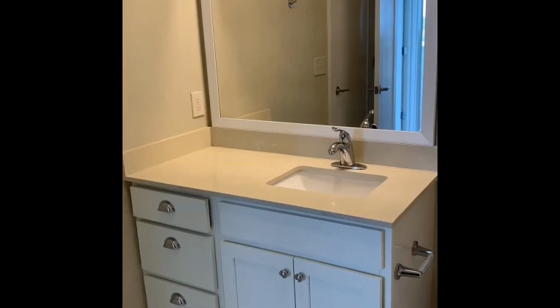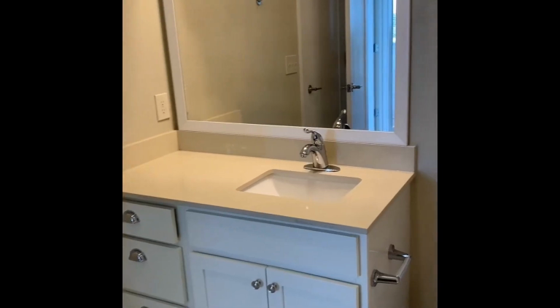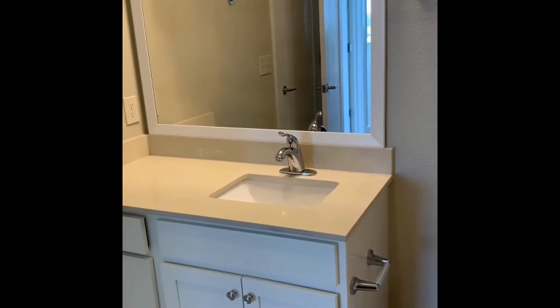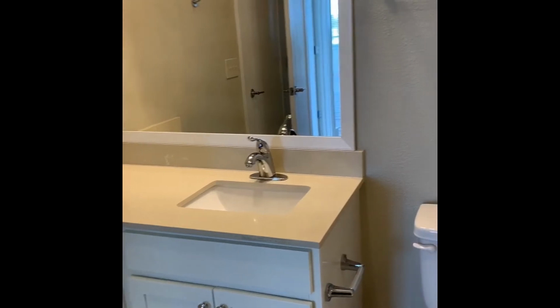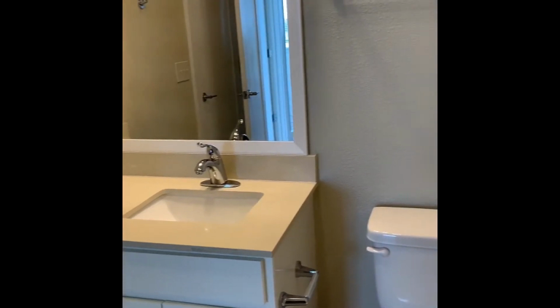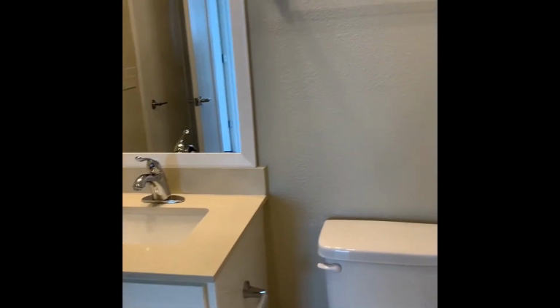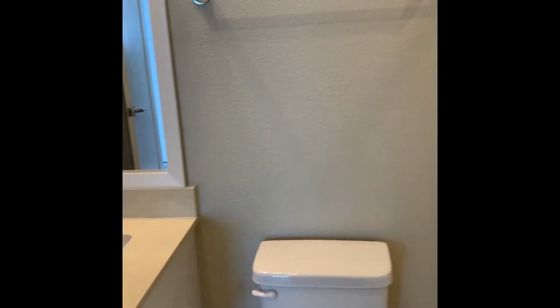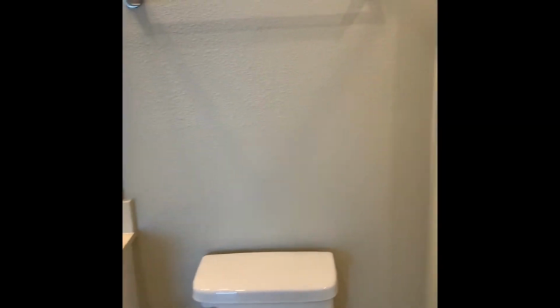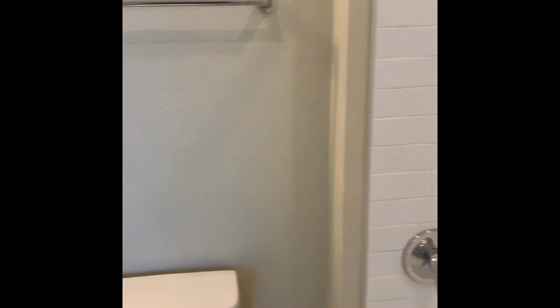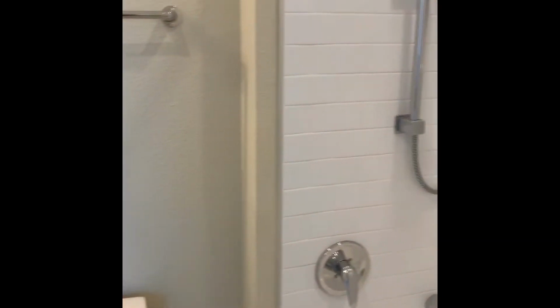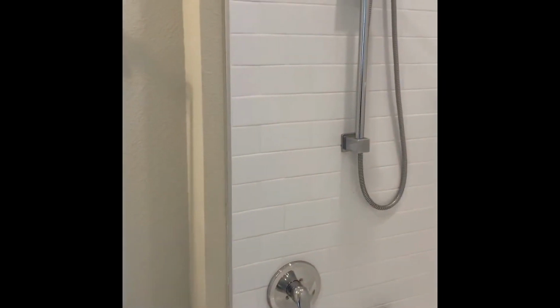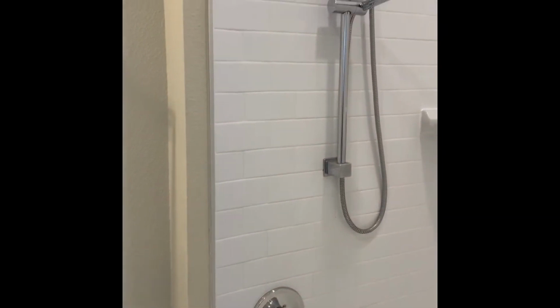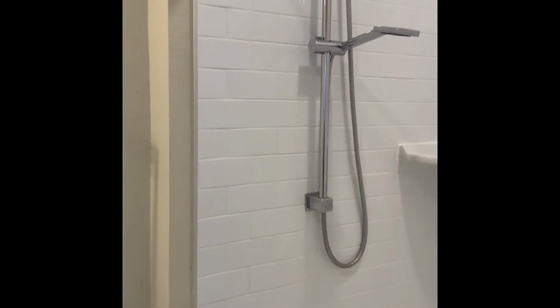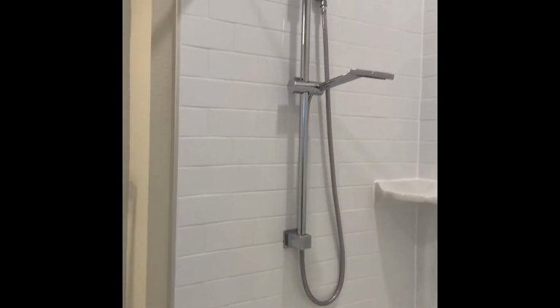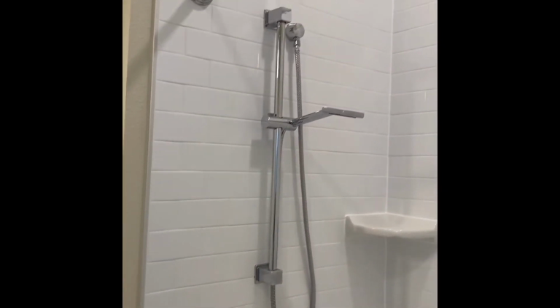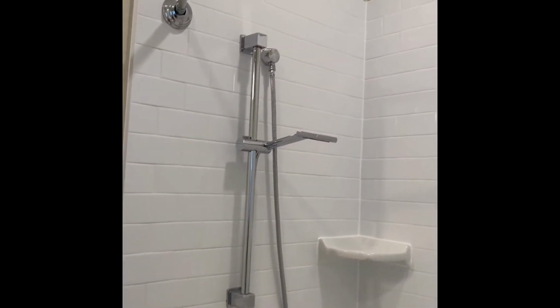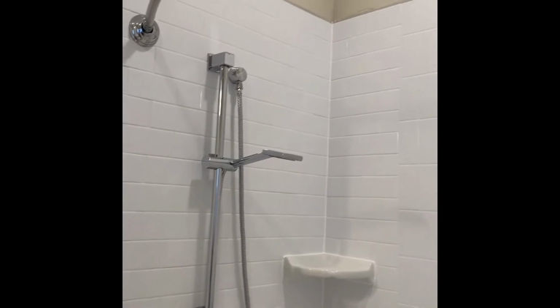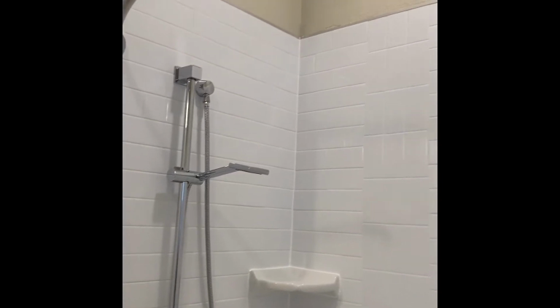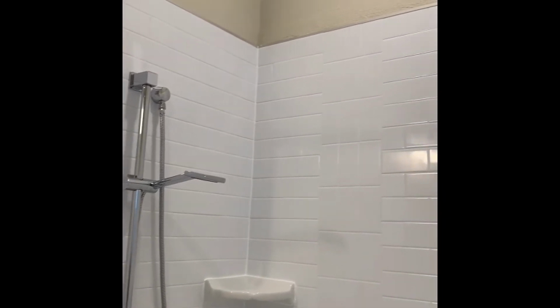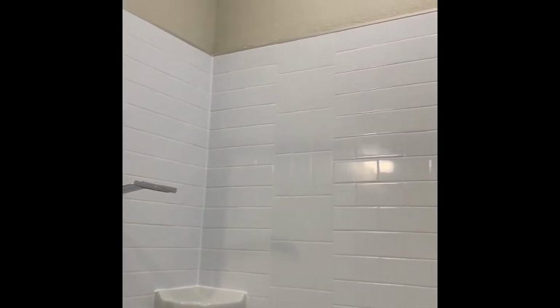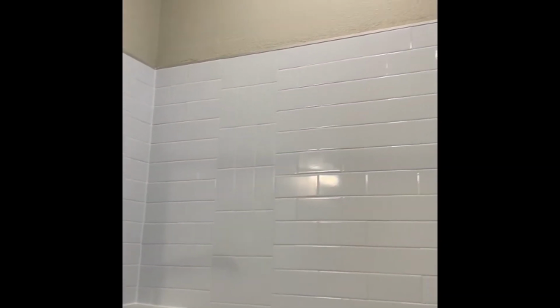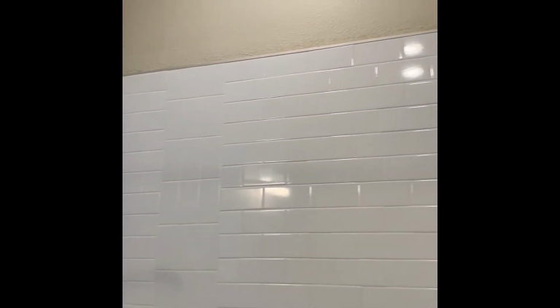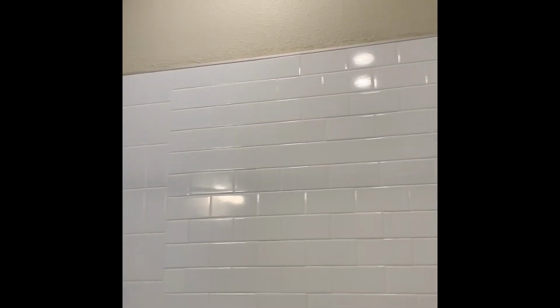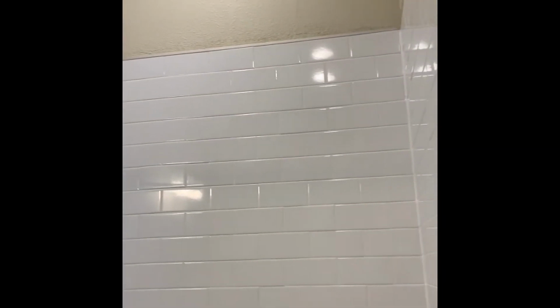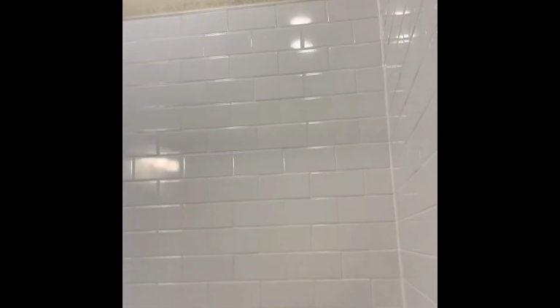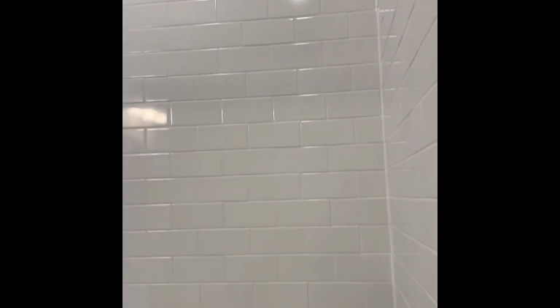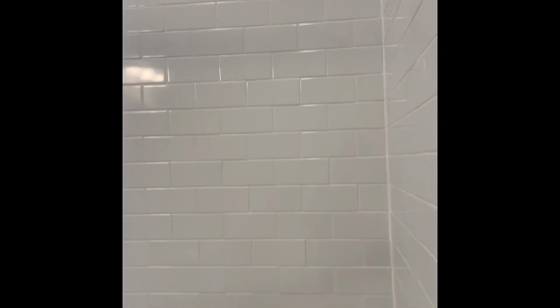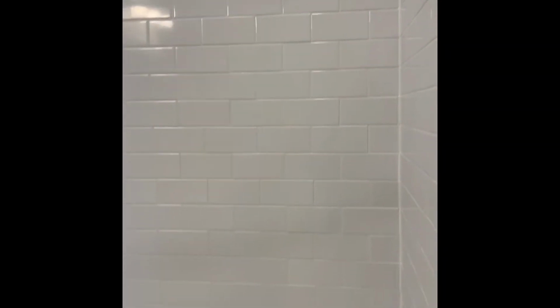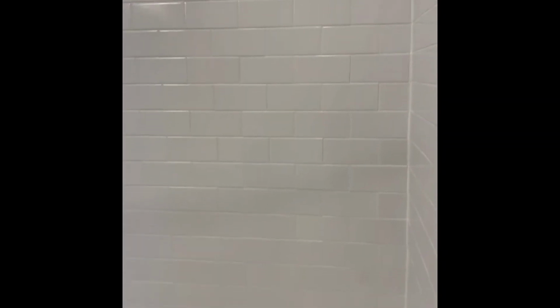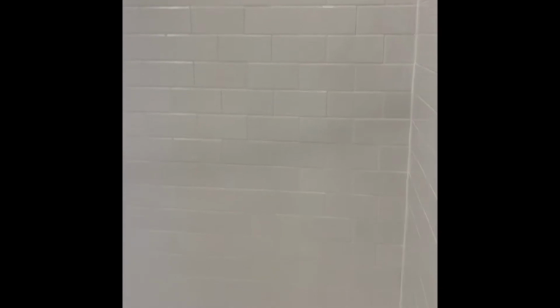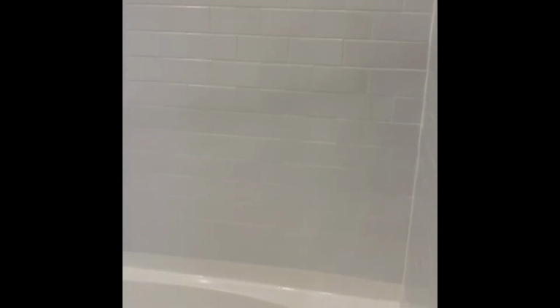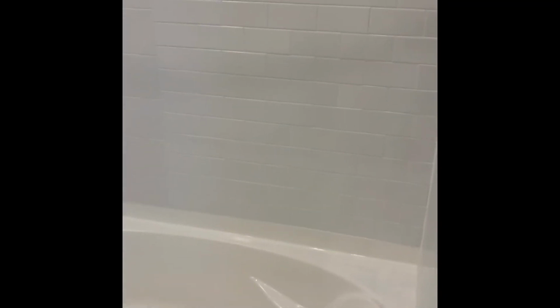To our right we have our Jack and Jill bathroom featuring a gorgeous garden-style tub with high-pressure shower head, porcelain subway tile, and of course a deep soaking tub.